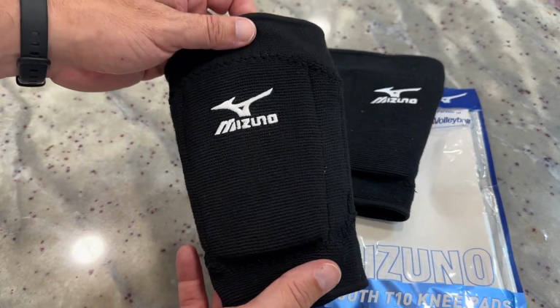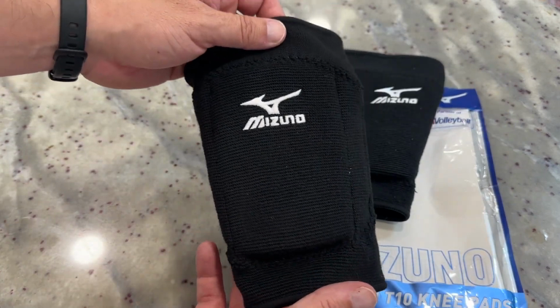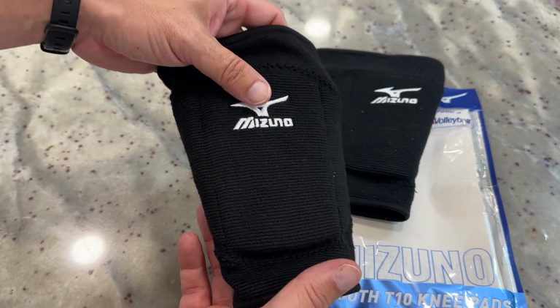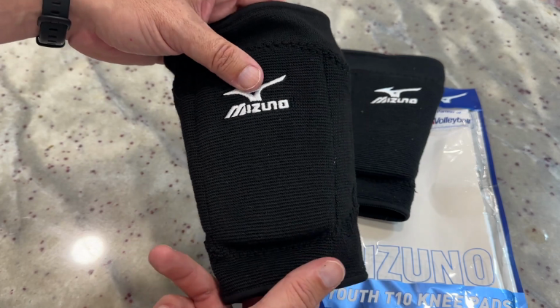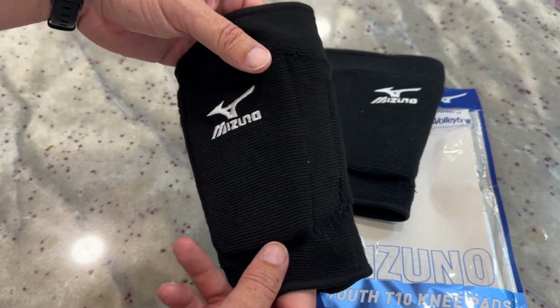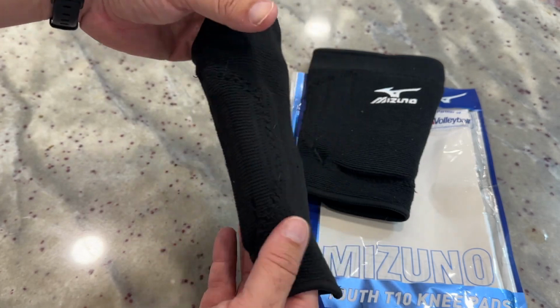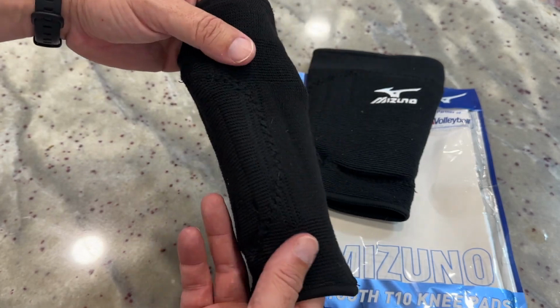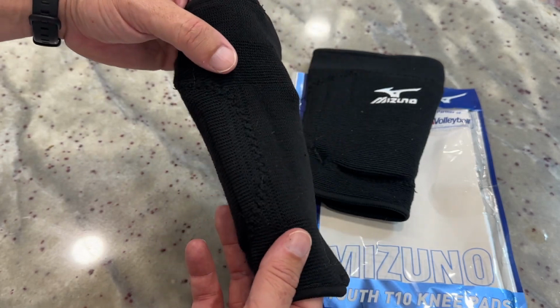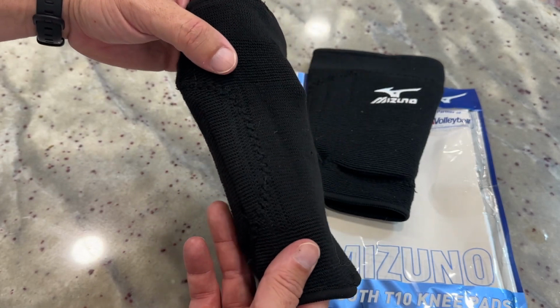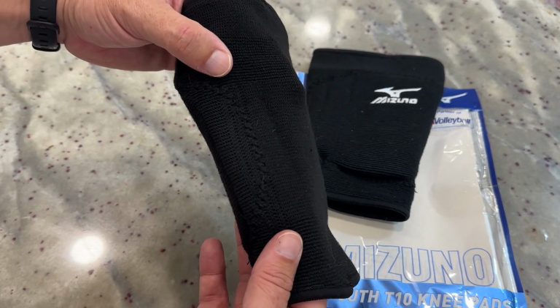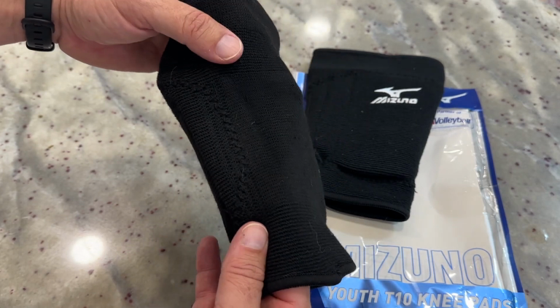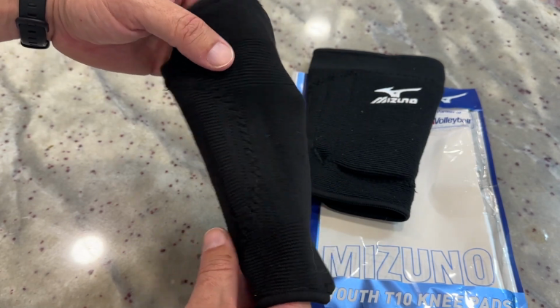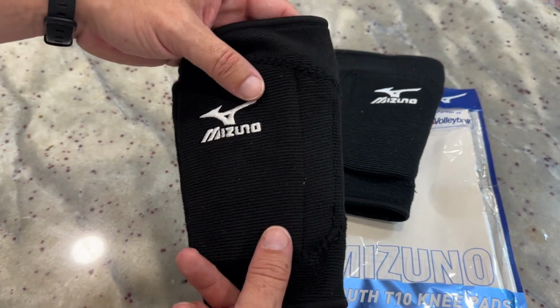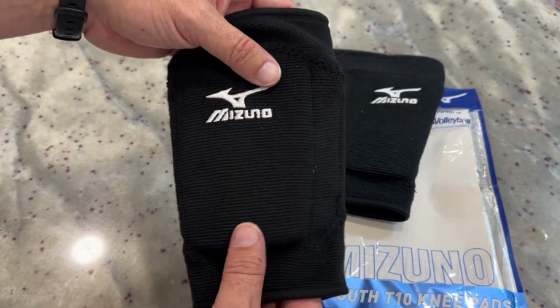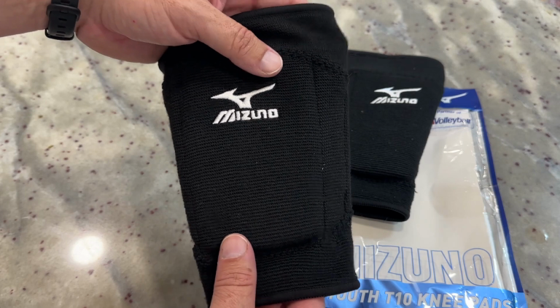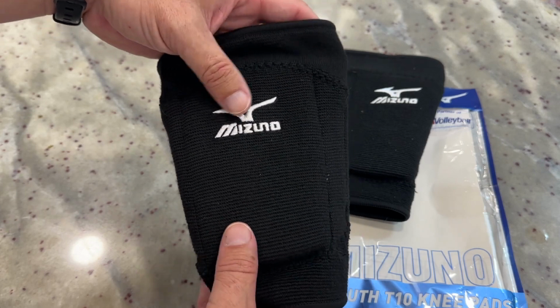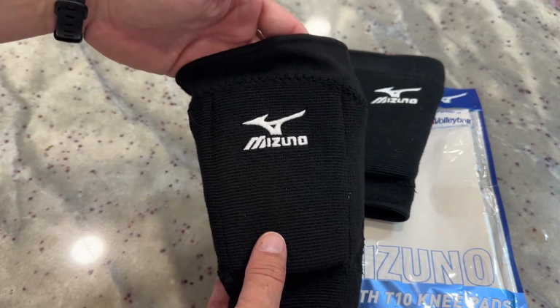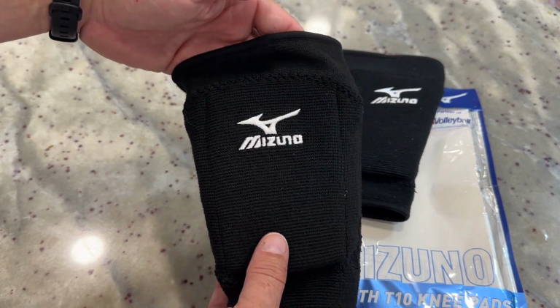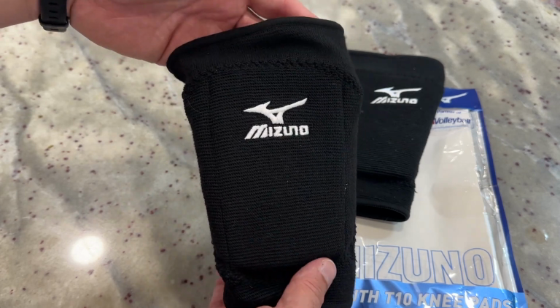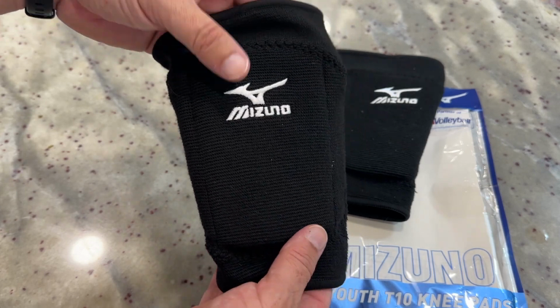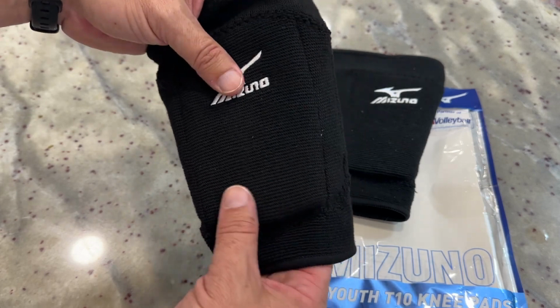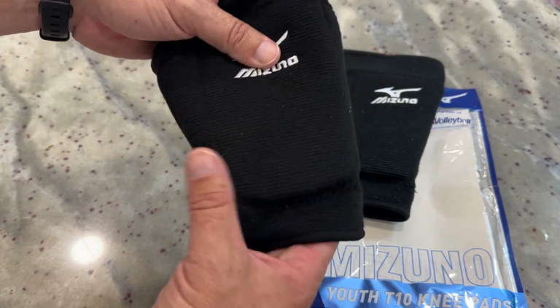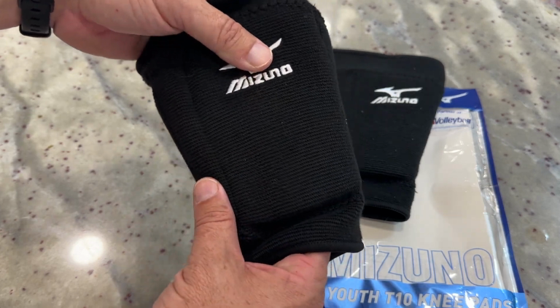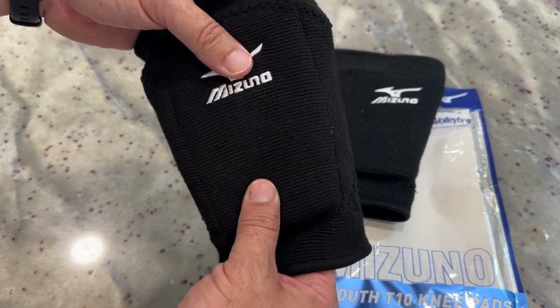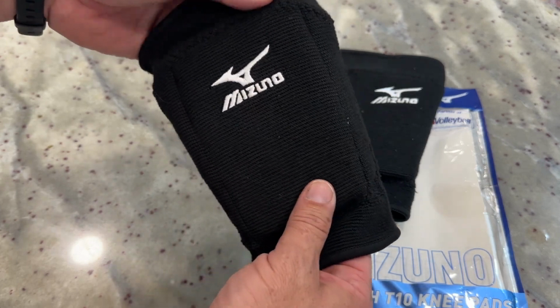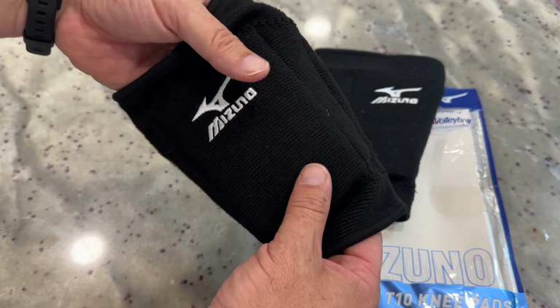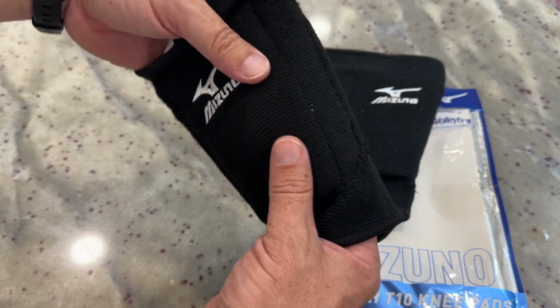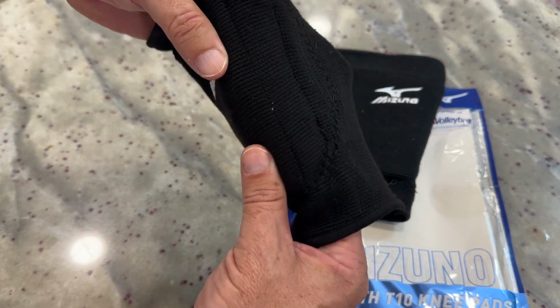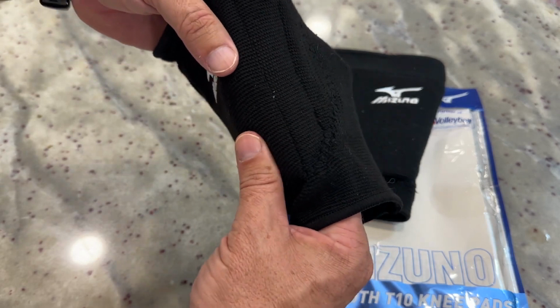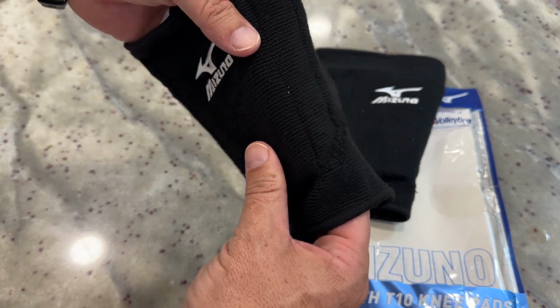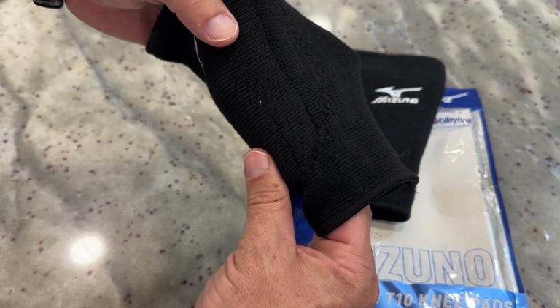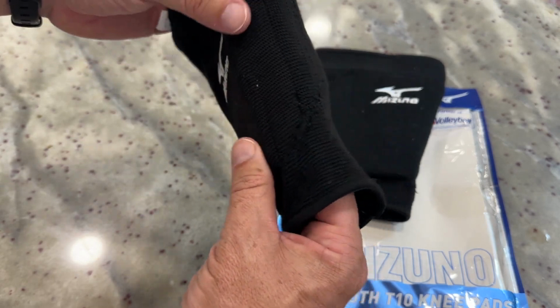So I got these for a number of different reasons. One, Mizuno just always has really high quality products that they put out there. We've had a bunch of different Mizuno stuff in the past. I've been happy with them, but this particular knee pad has a ton of padding inside without looking too bulky.